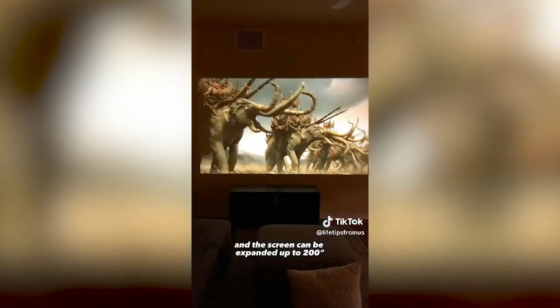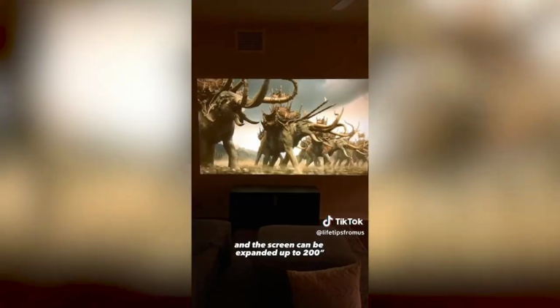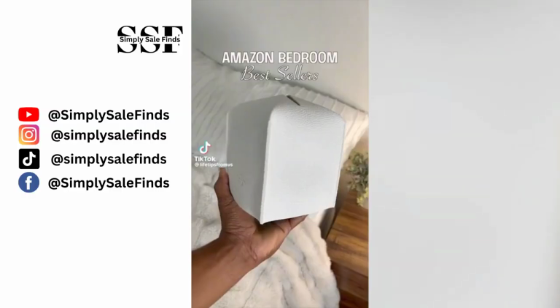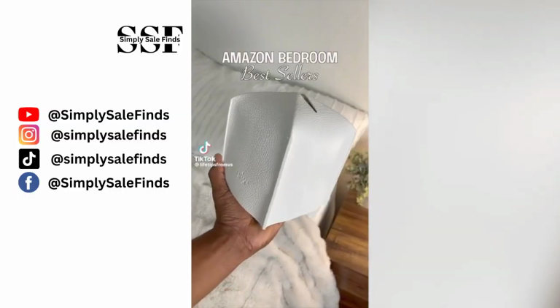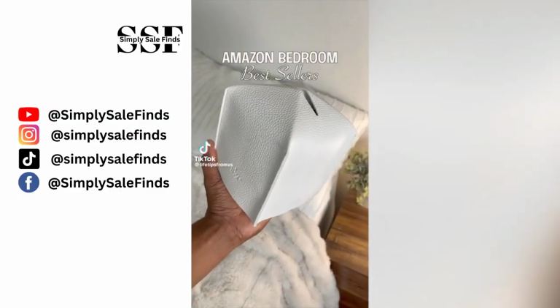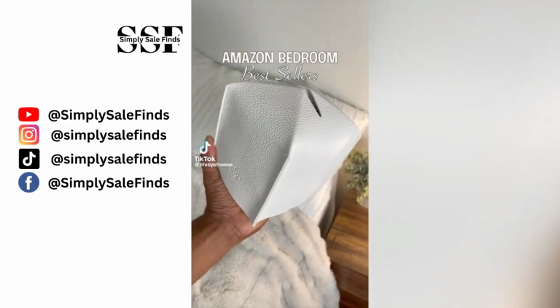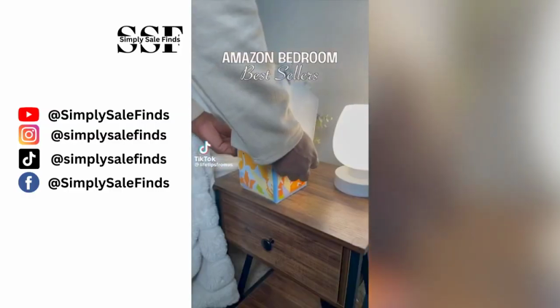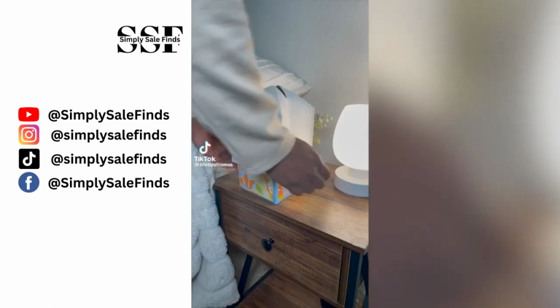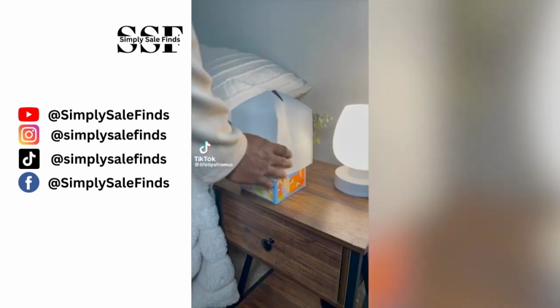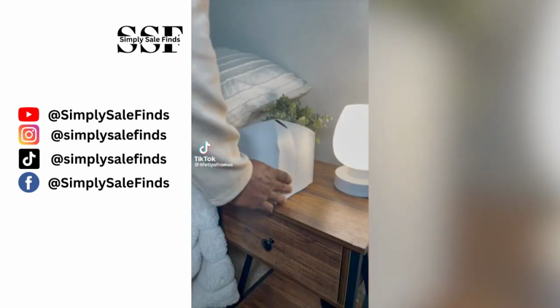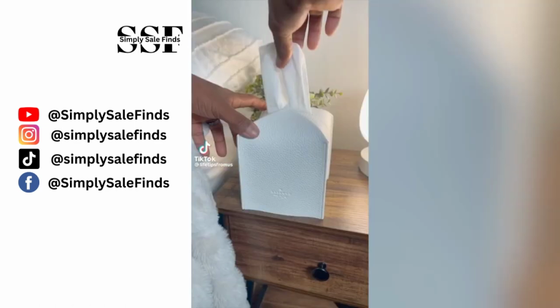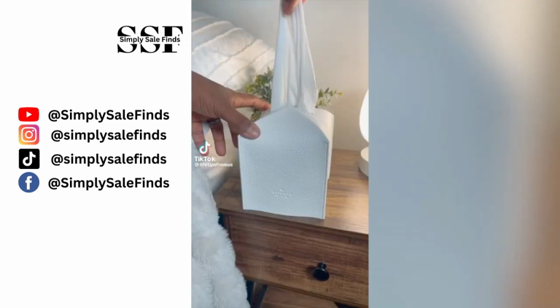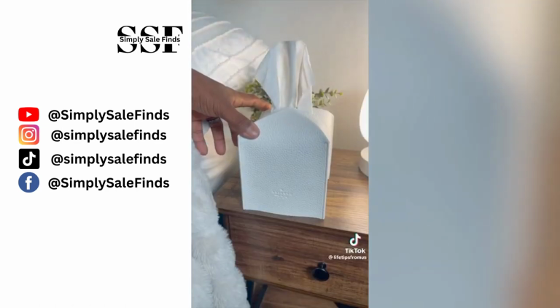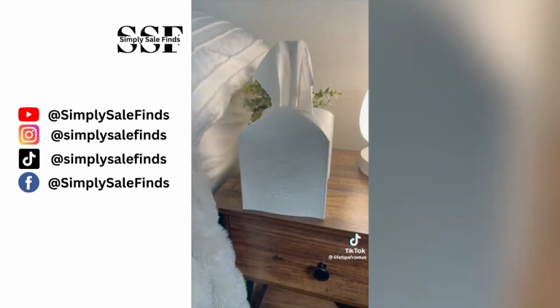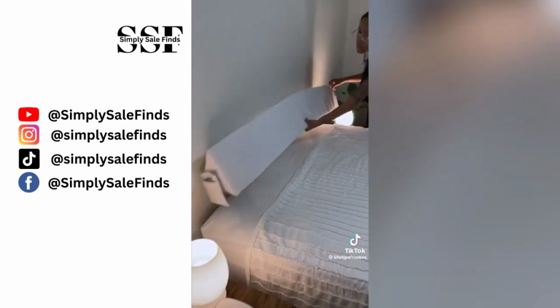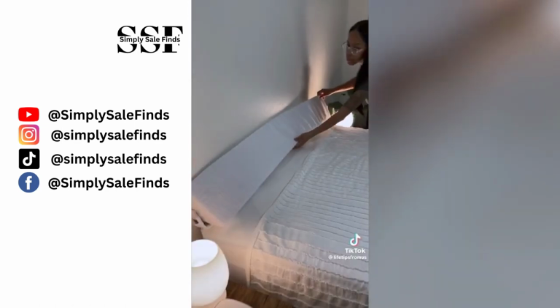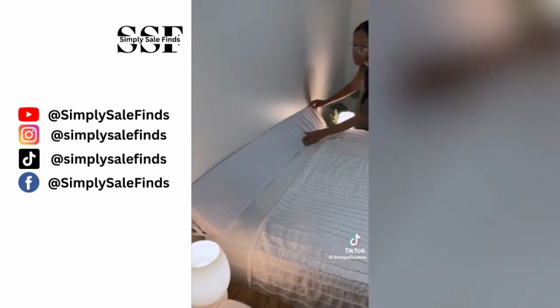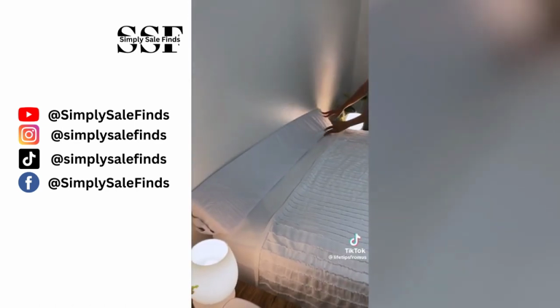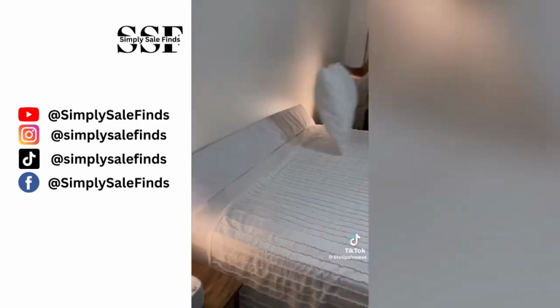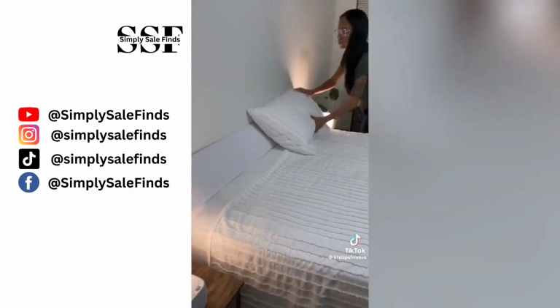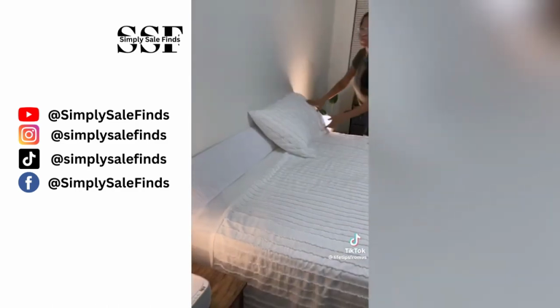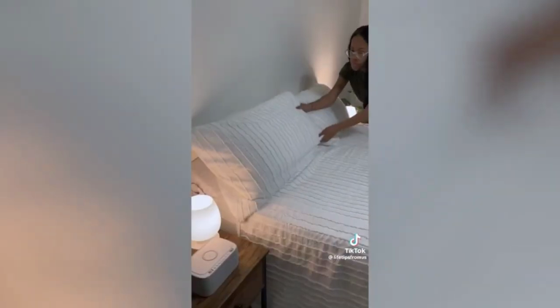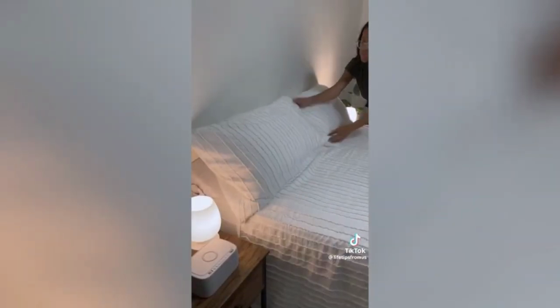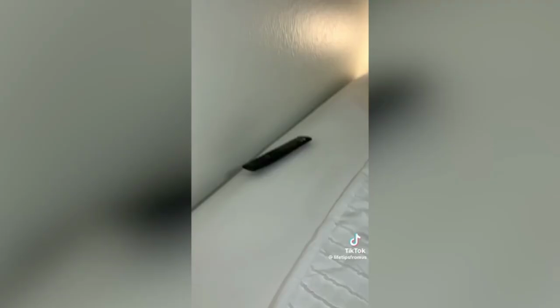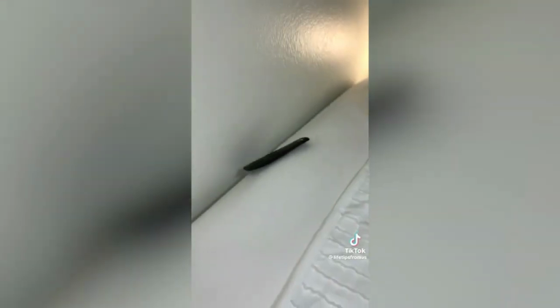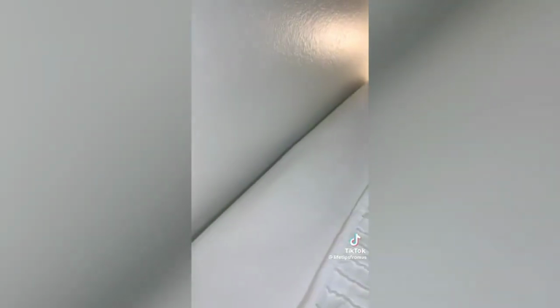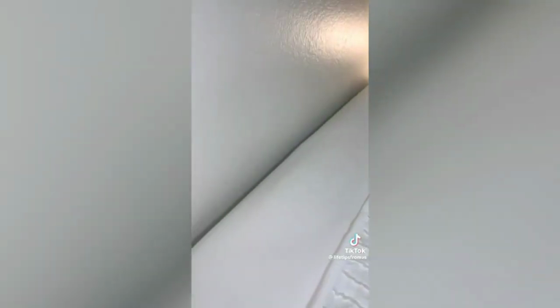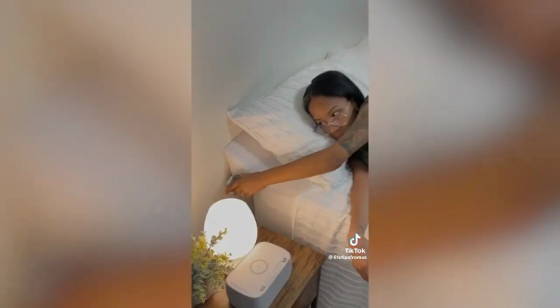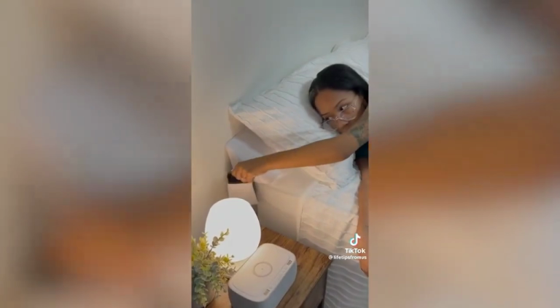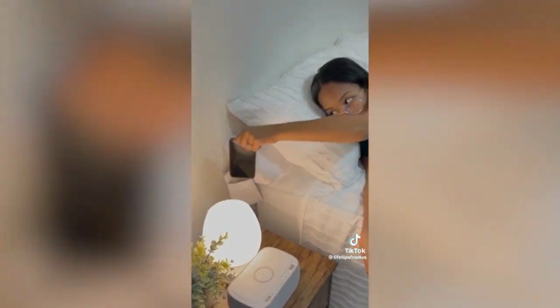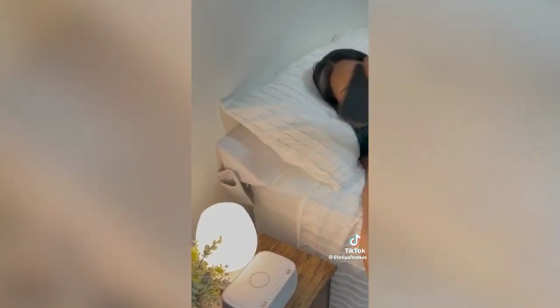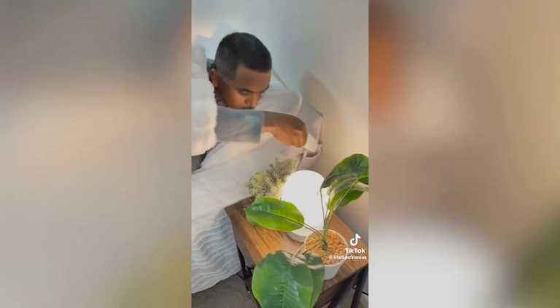Amazon bedroom bestsellers: this cover comes in different colors and is designed to make ugly tissue boxes more aesthetic. This ultra-soft pillow fits snugly against your headboard or wall to prevent pillows and other items from falling in the gap behind your bed, with pockets on both sides for your remote or eyeglasses.